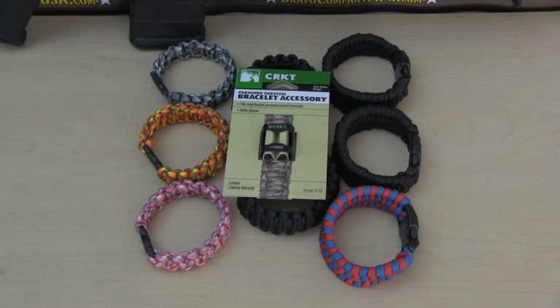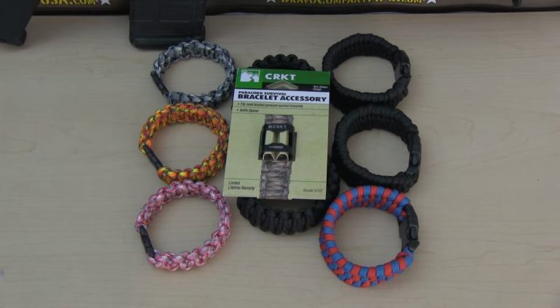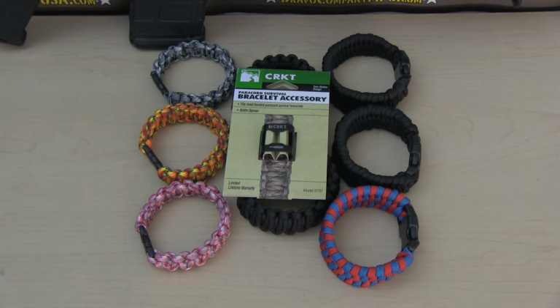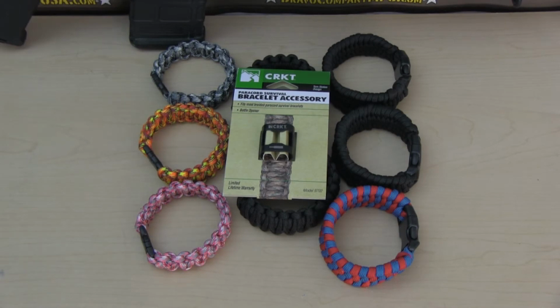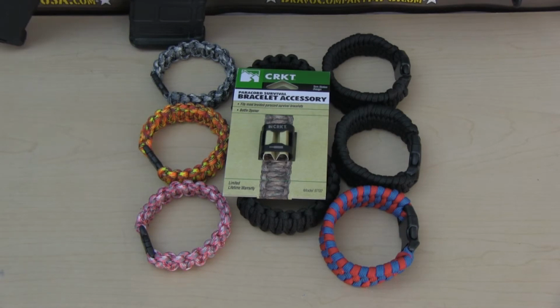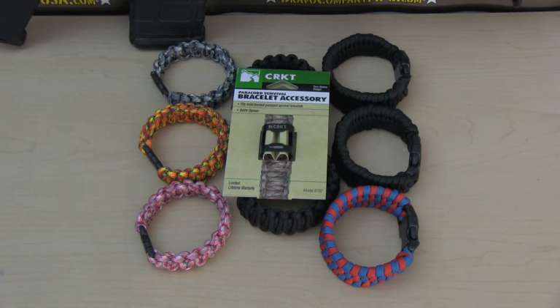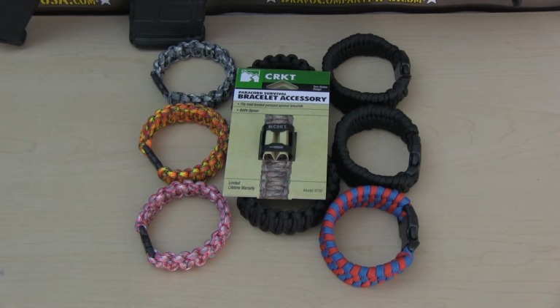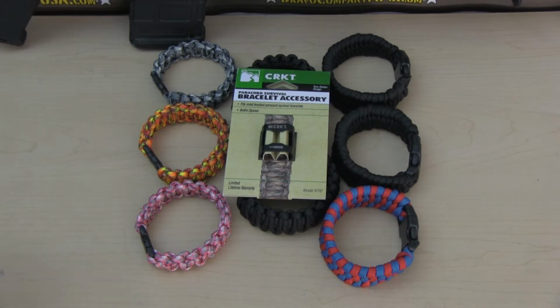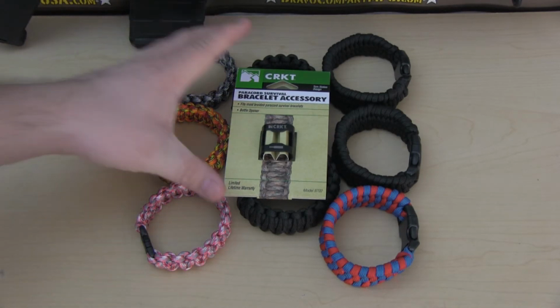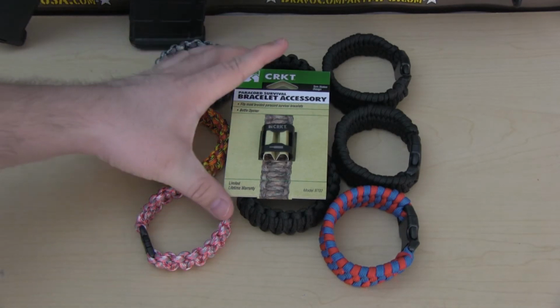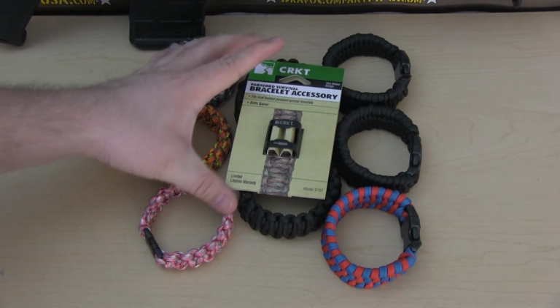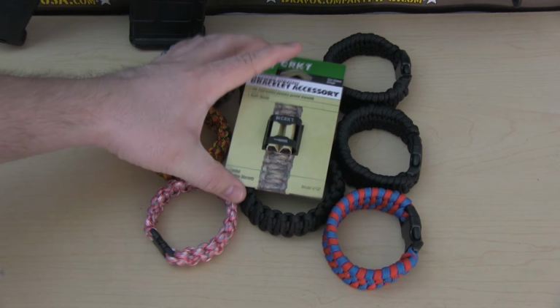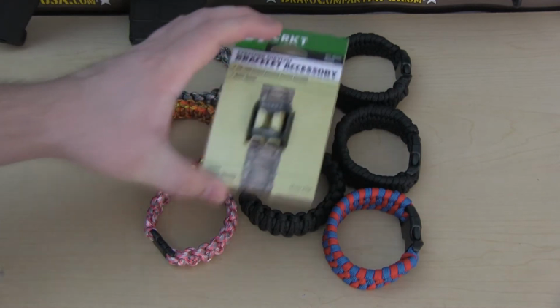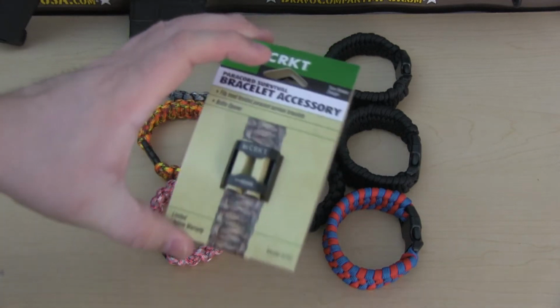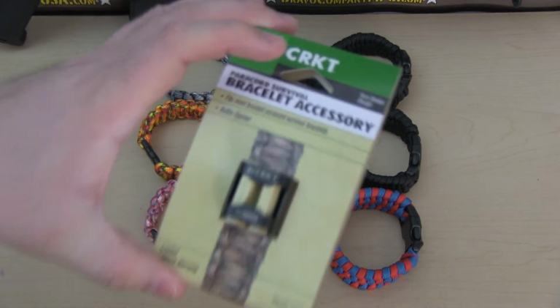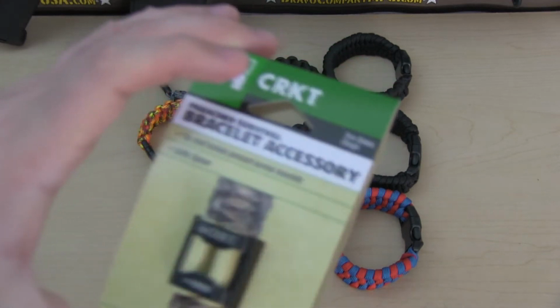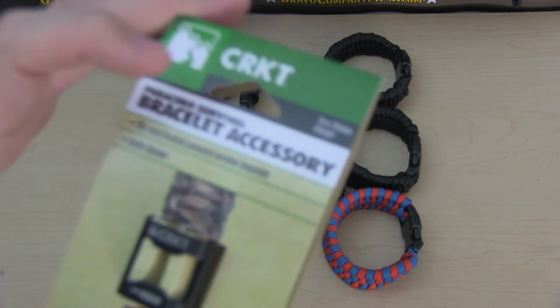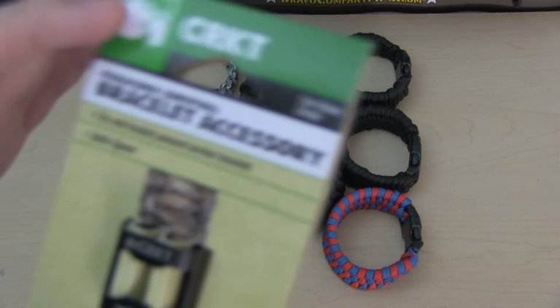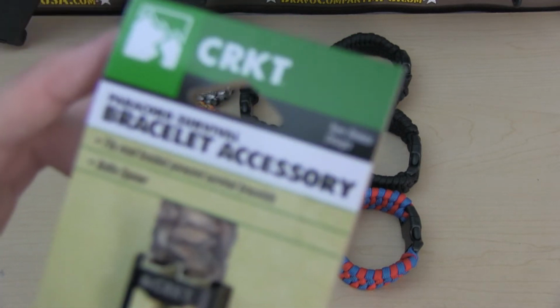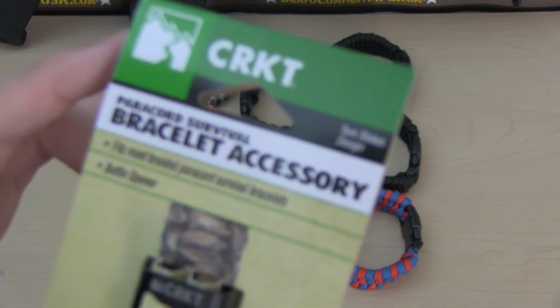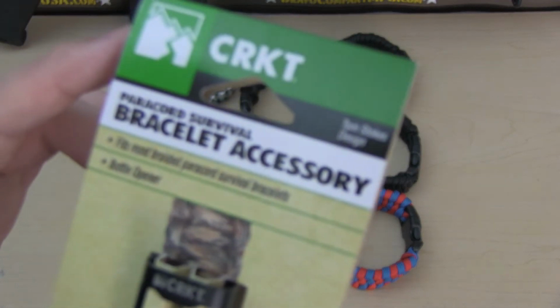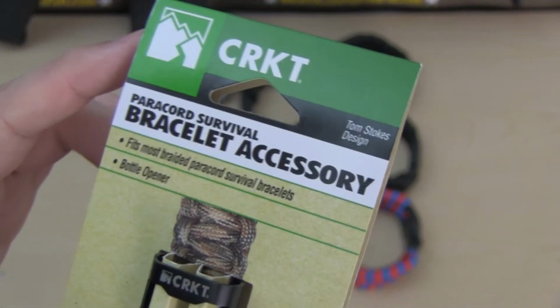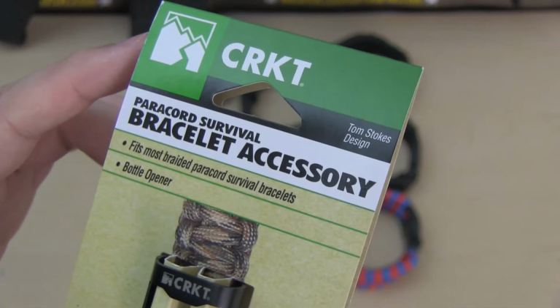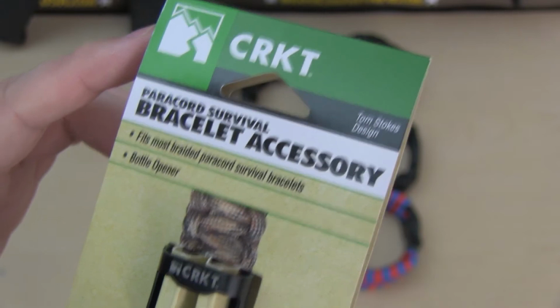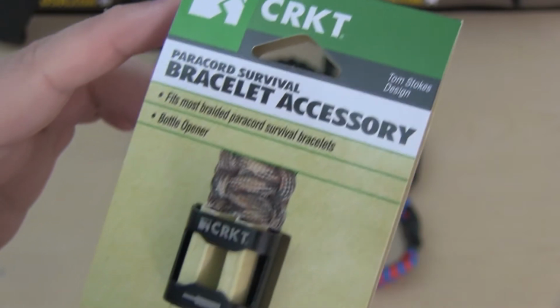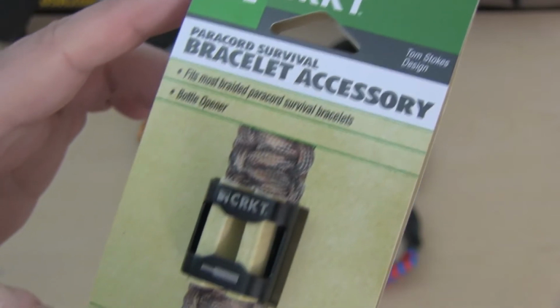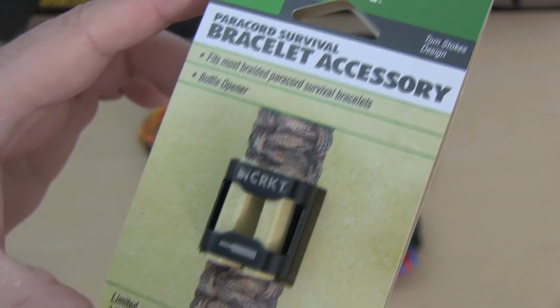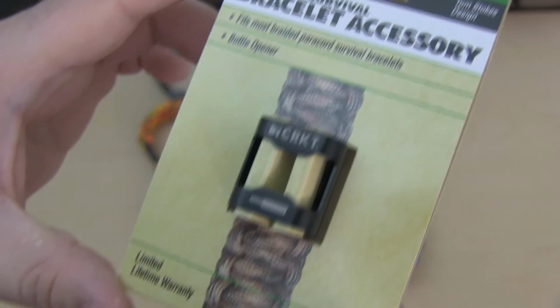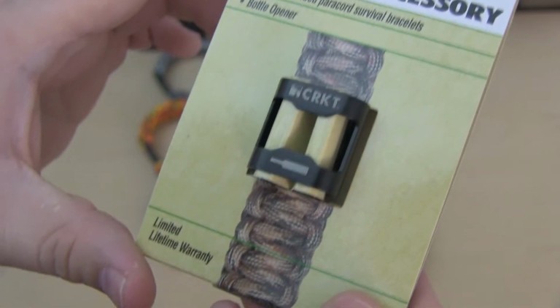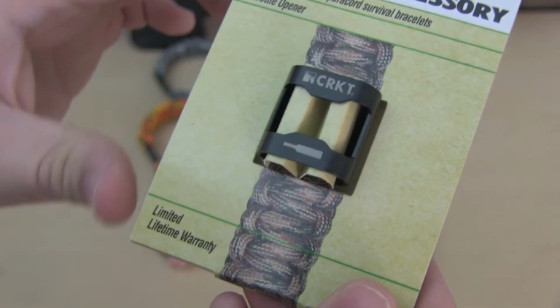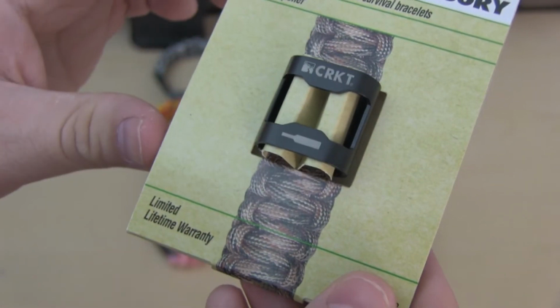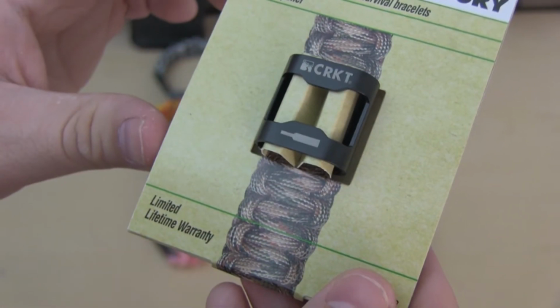Hello everyone, today we're going to do a review on the CRKT Paracord Survival Bracelet Accessory. It's a pretty cool accessory designed by Tom Stokes. It also has a lifetime warranty.